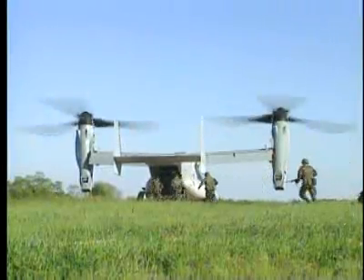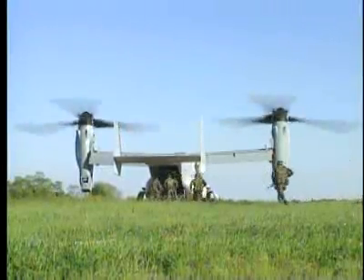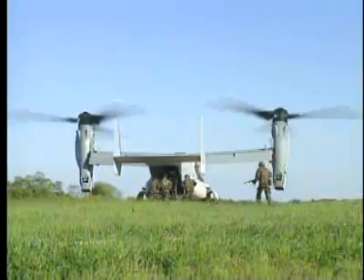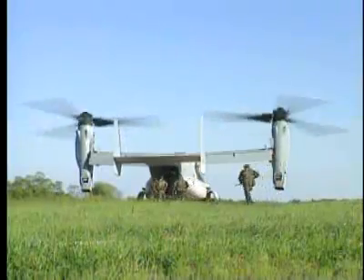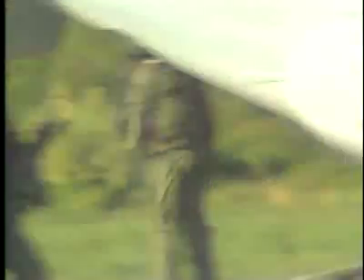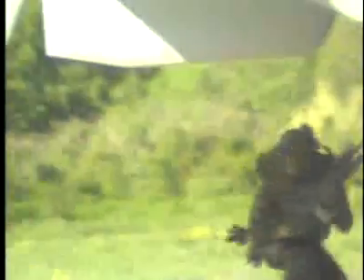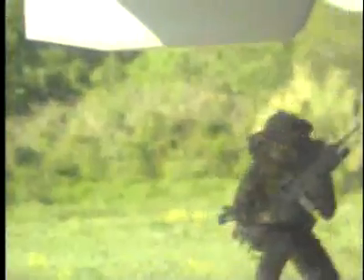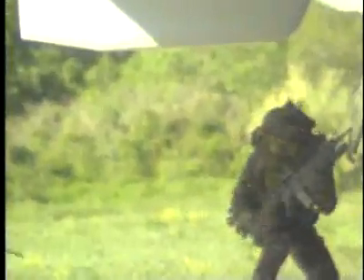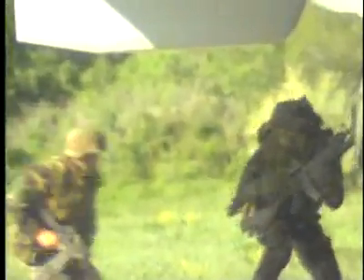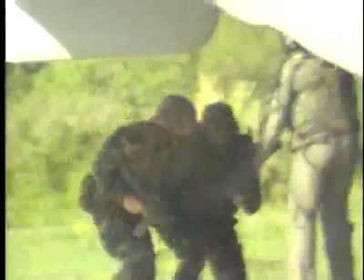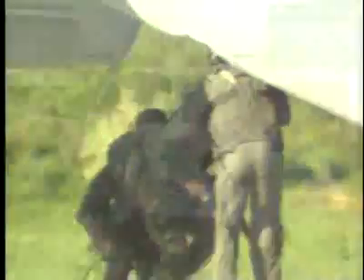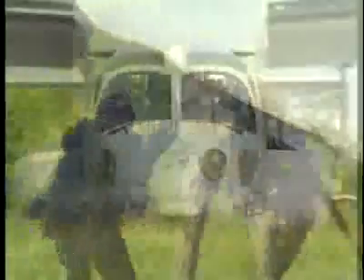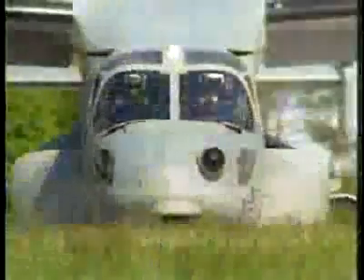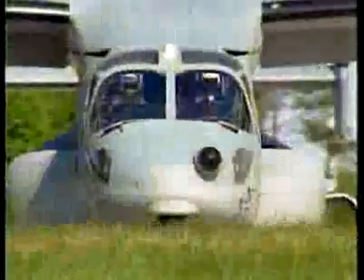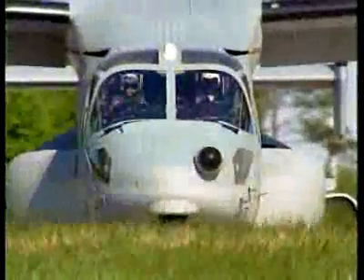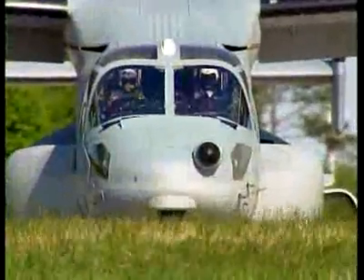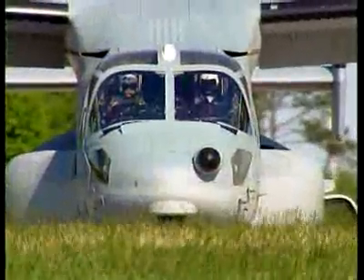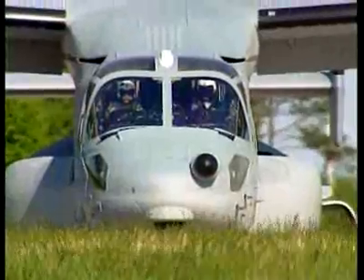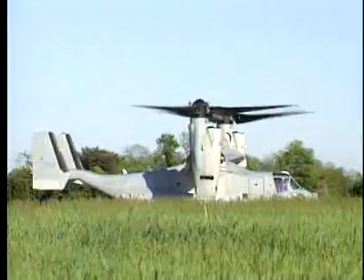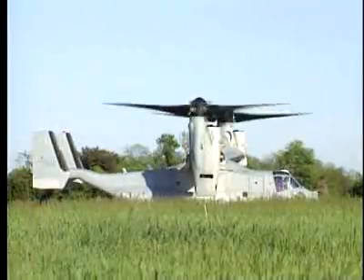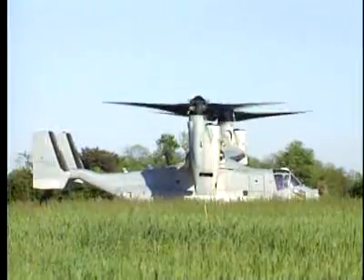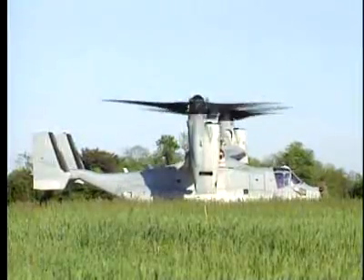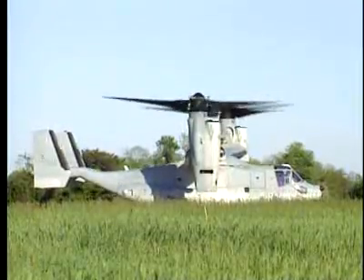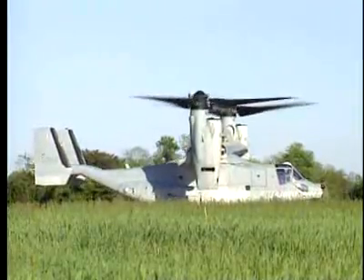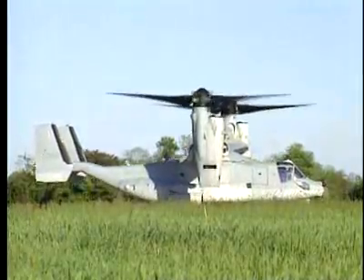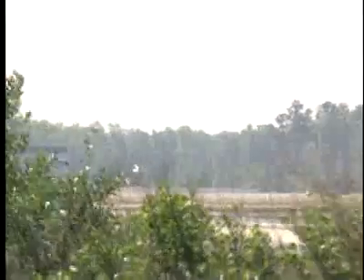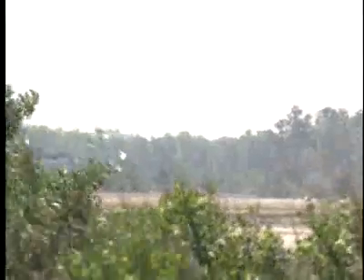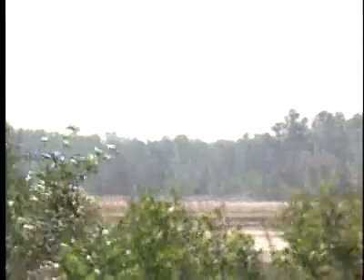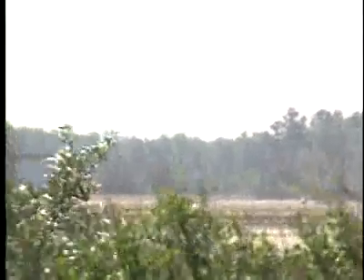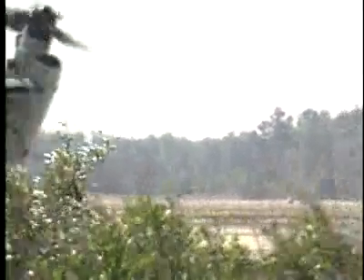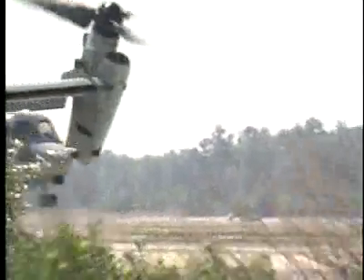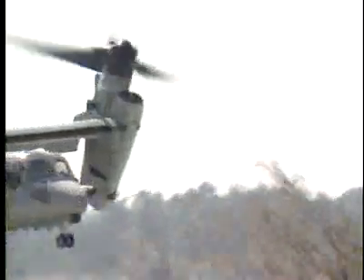The Osprey adds new capability and fills a long-standing U.S. Special Operations Command requirement to conduct long-range infiltration, exfiltration and resupply missions during night operations.